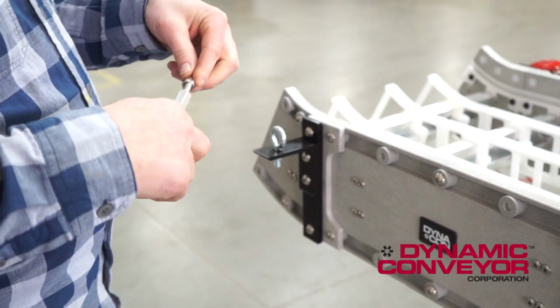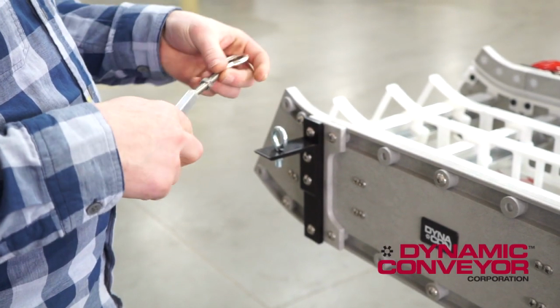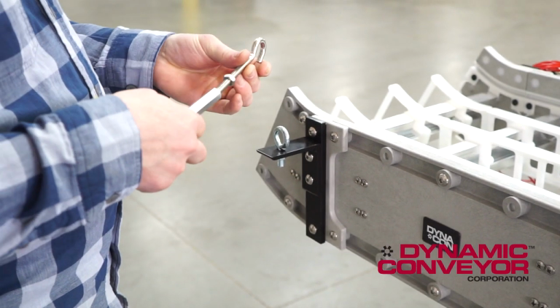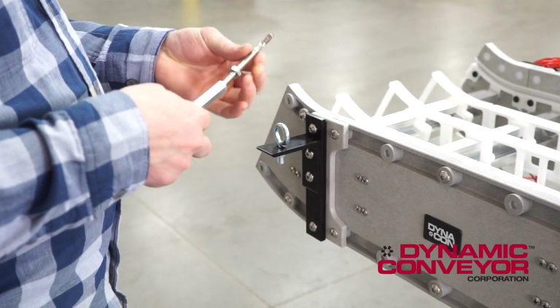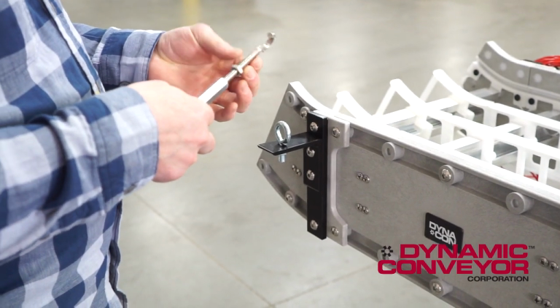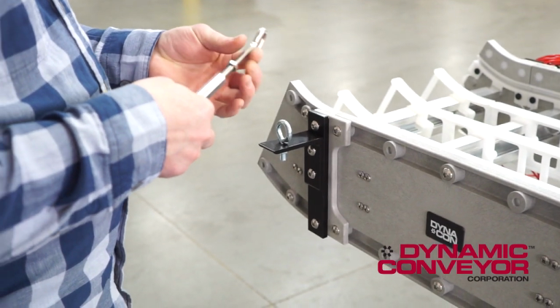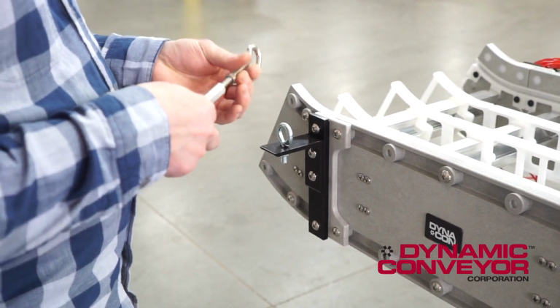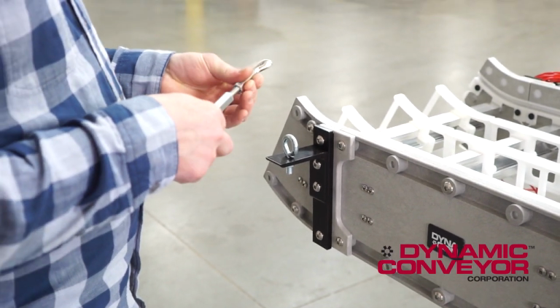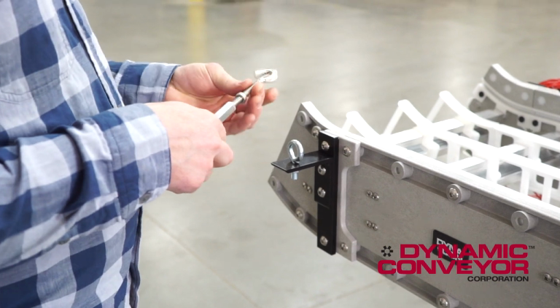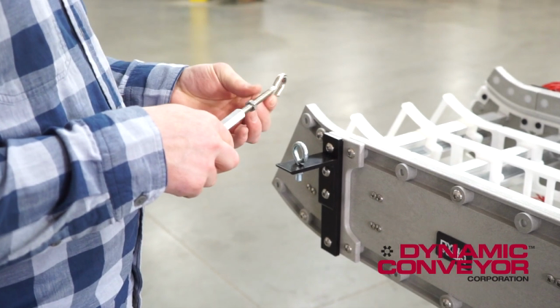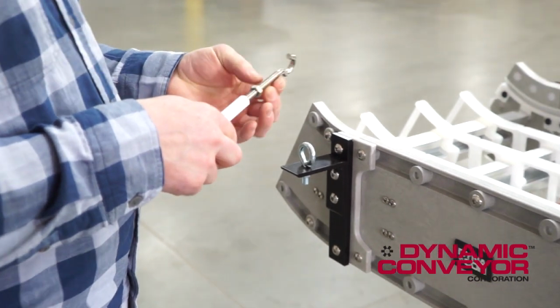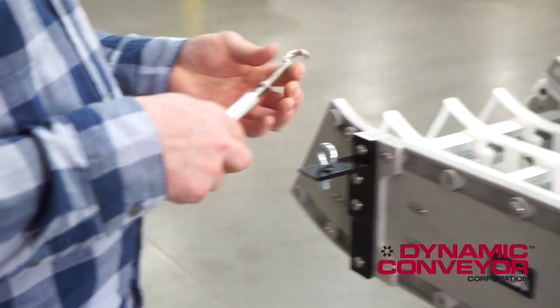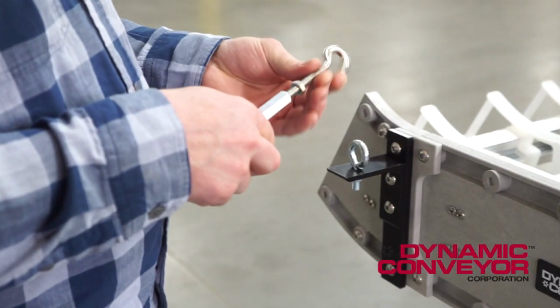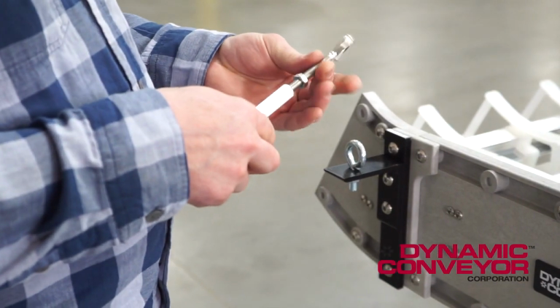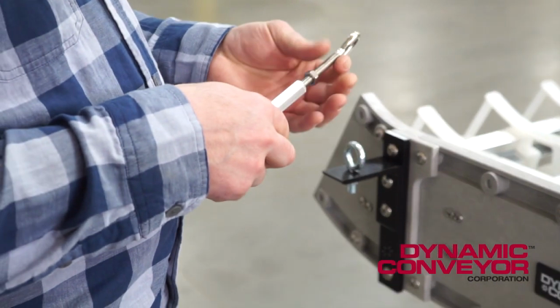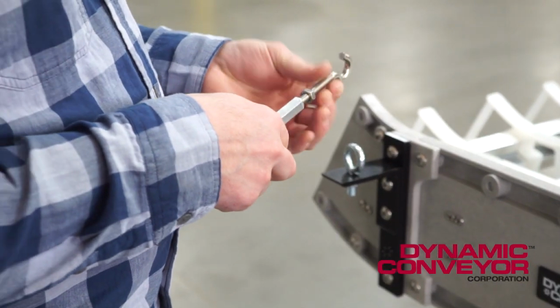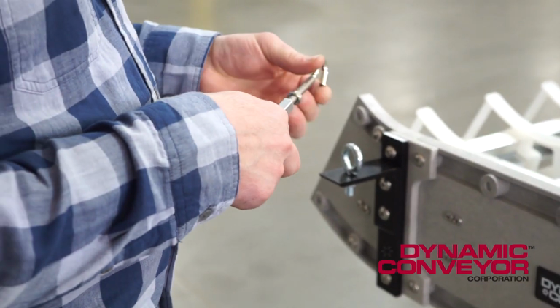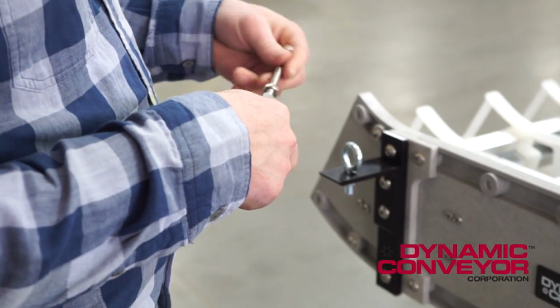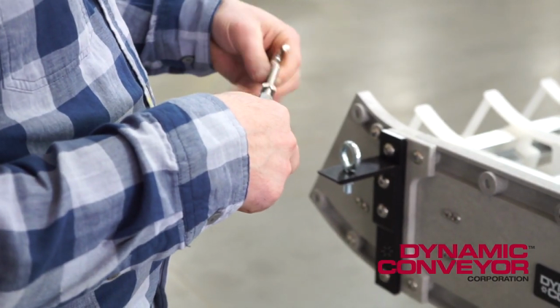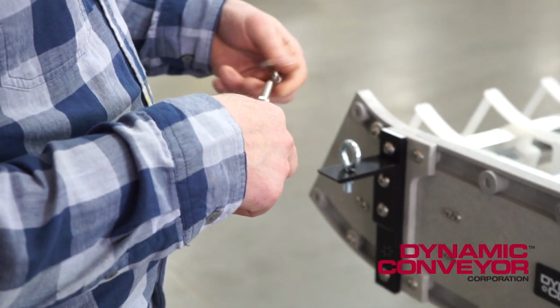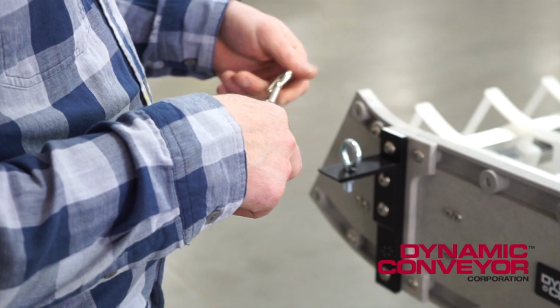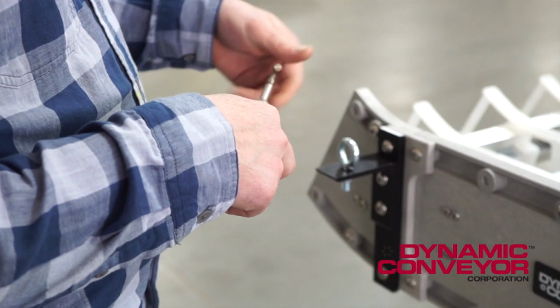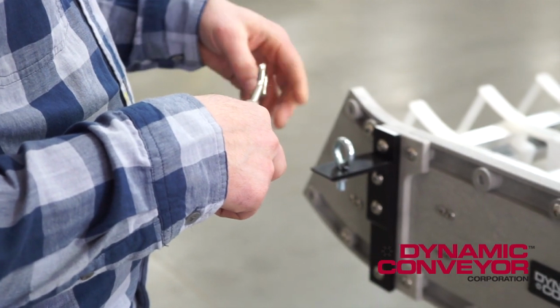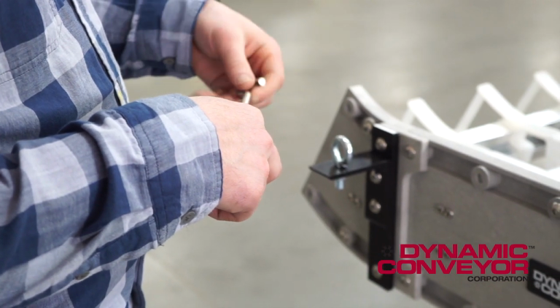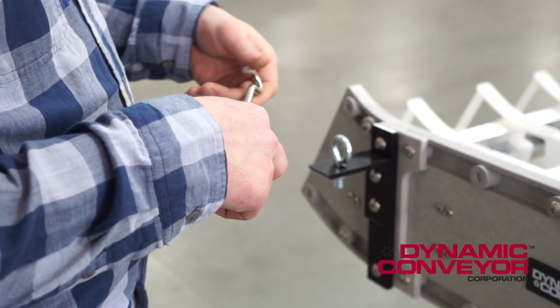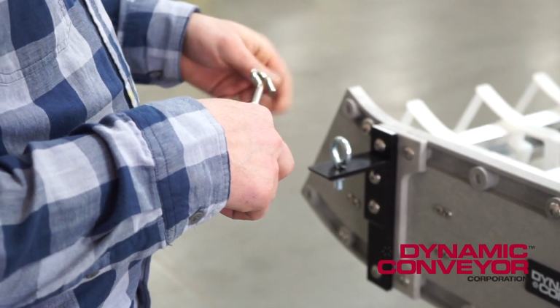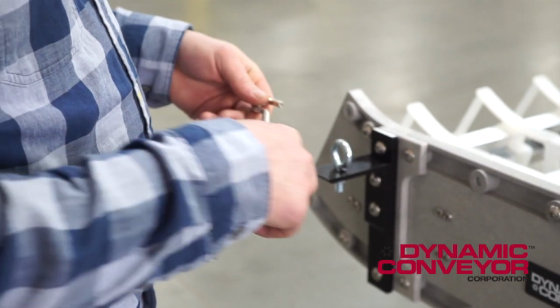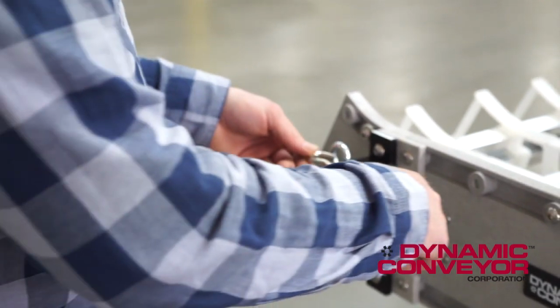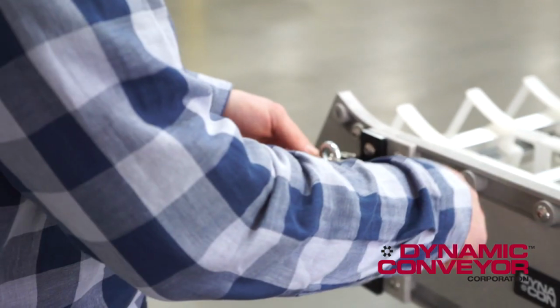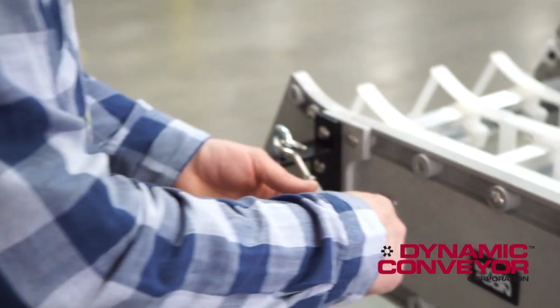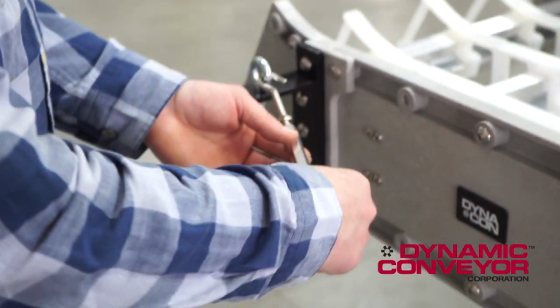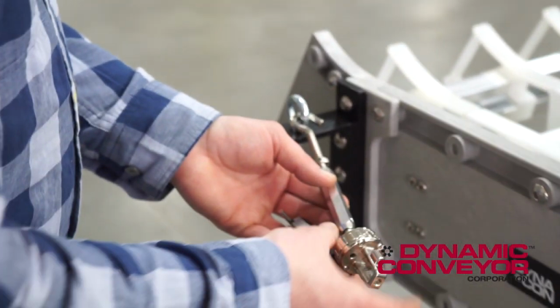Next, take the extension nut and thread the hook into the extension nut. Hang that on the eye bolt.